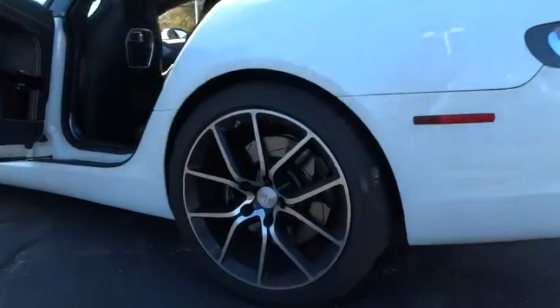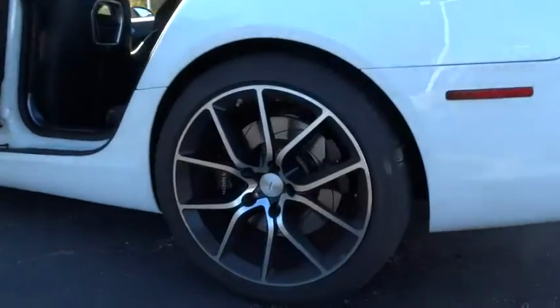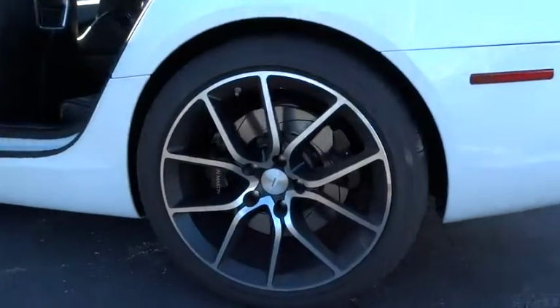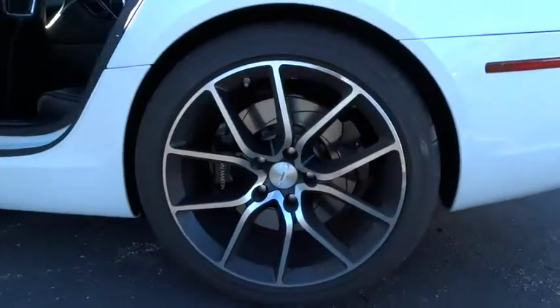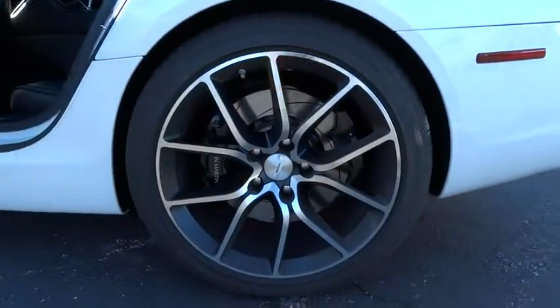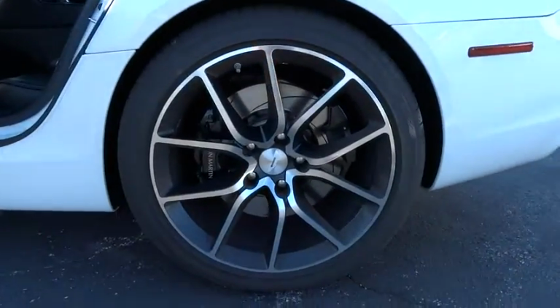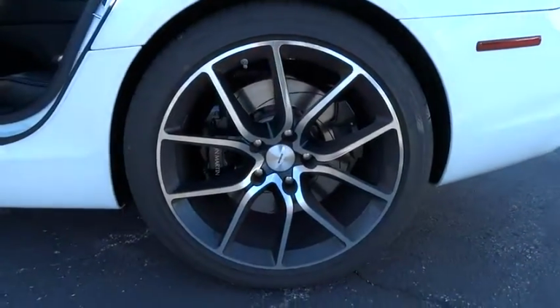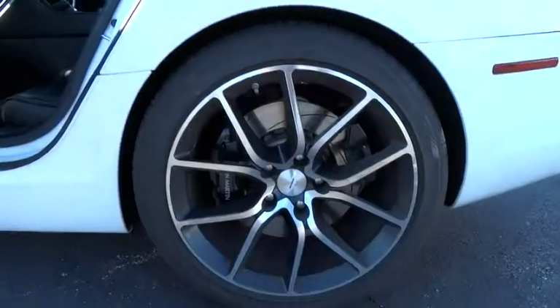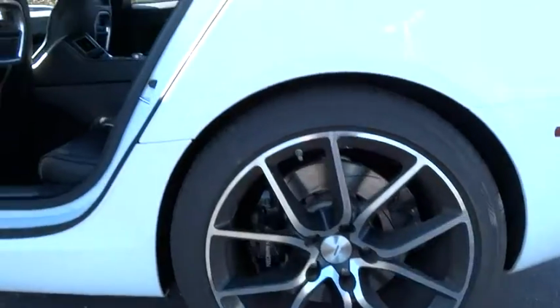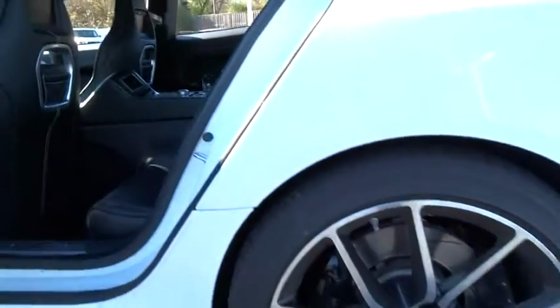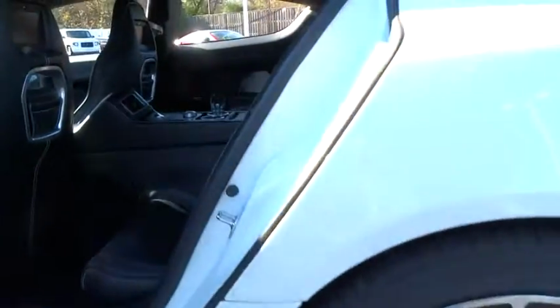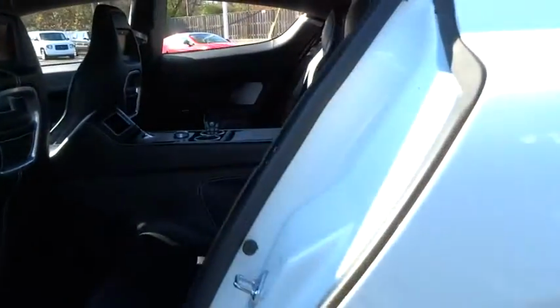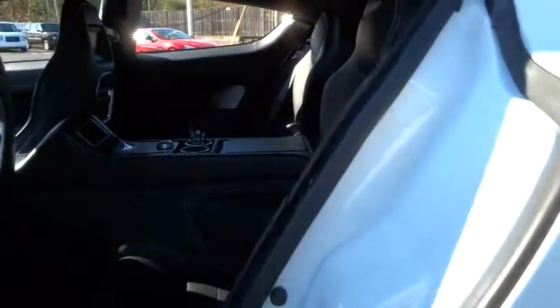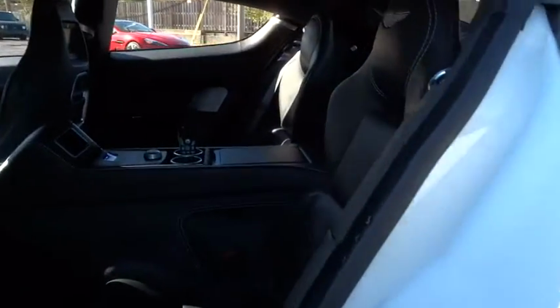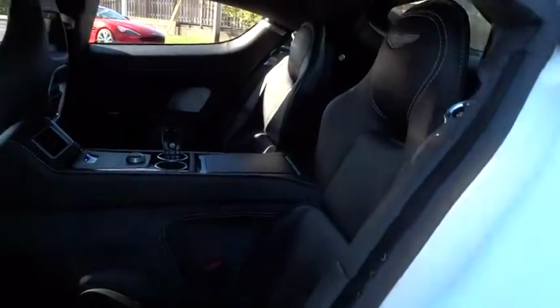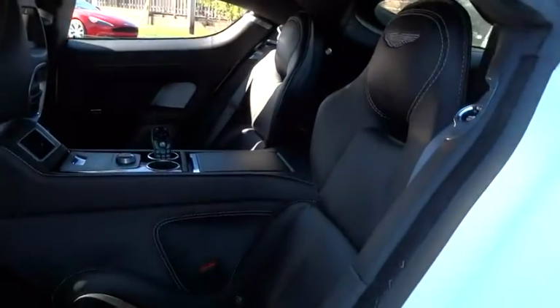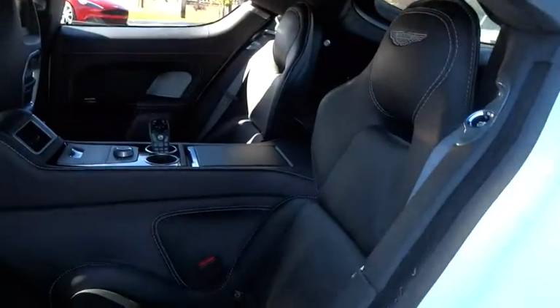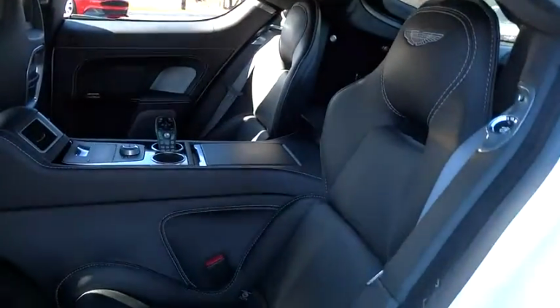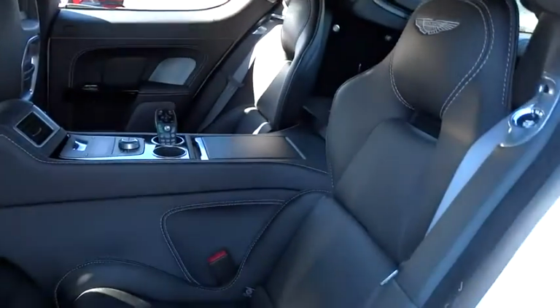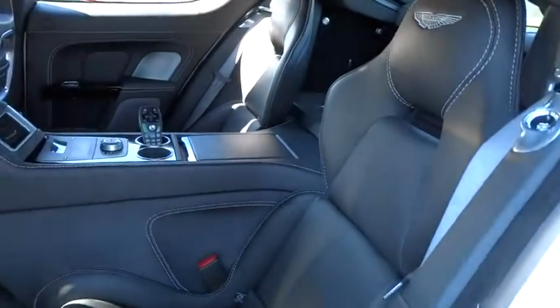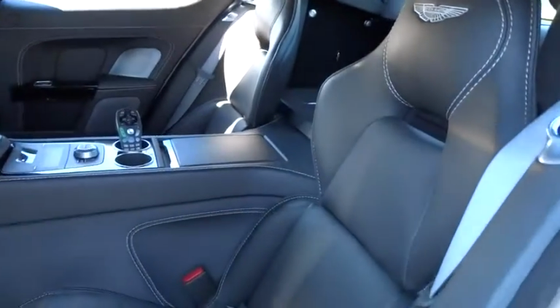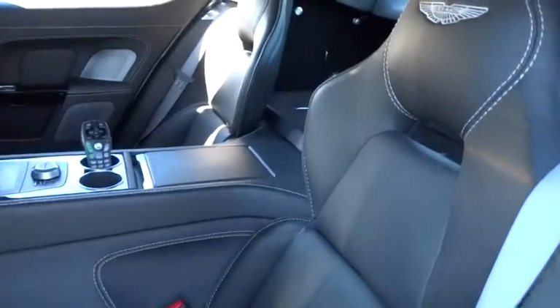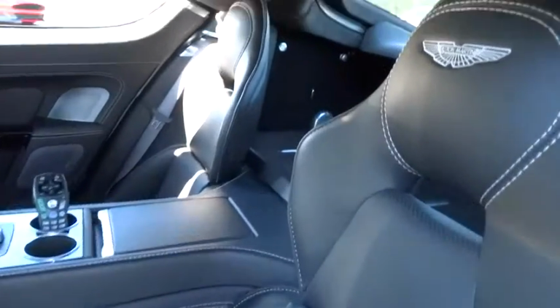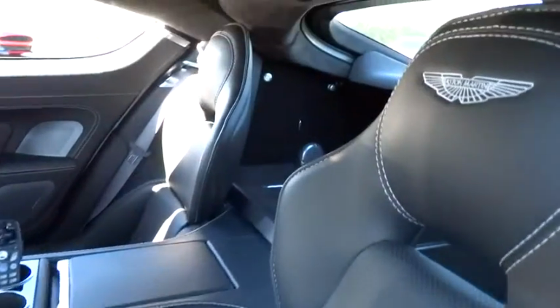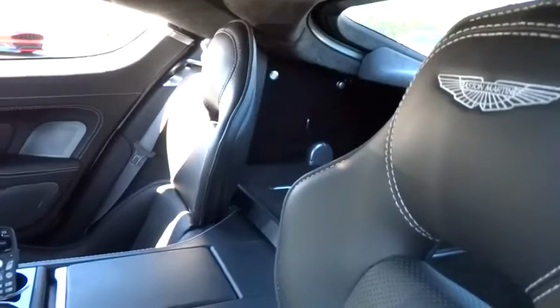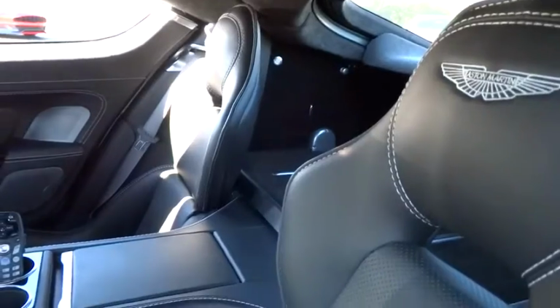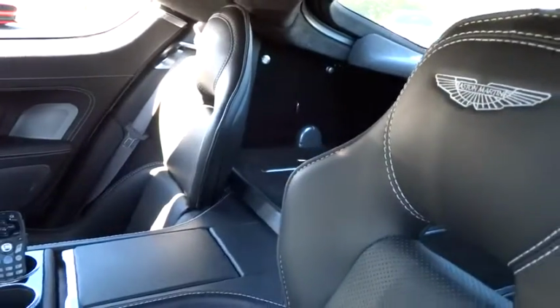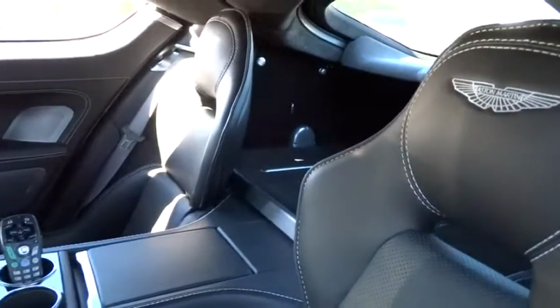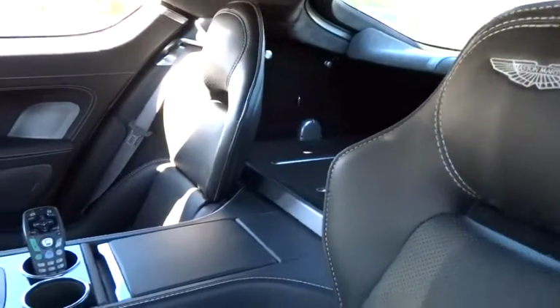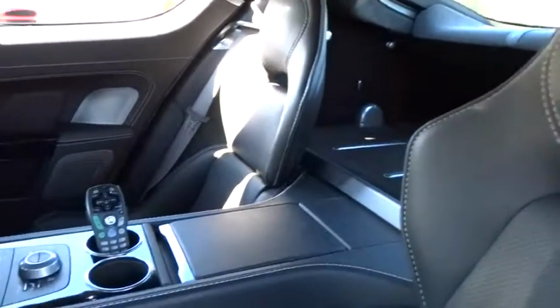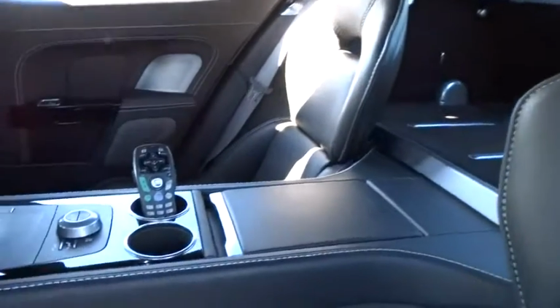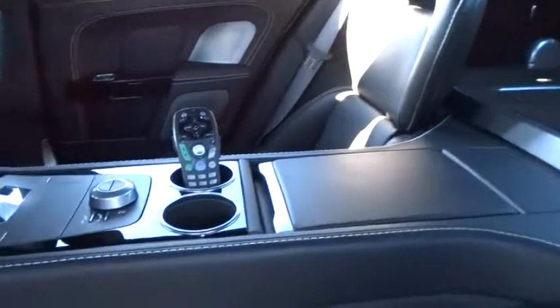Security system, electronic stability control, compass, power windows, rear window defroster, trip computer, heated front seats, CD player.